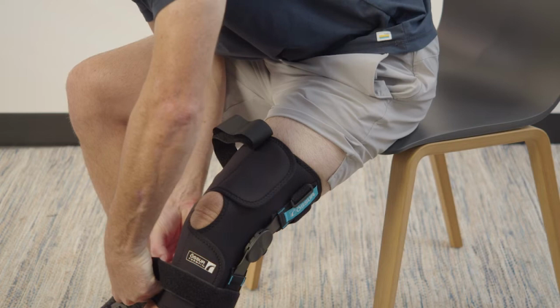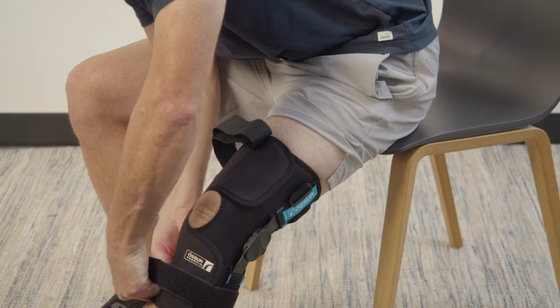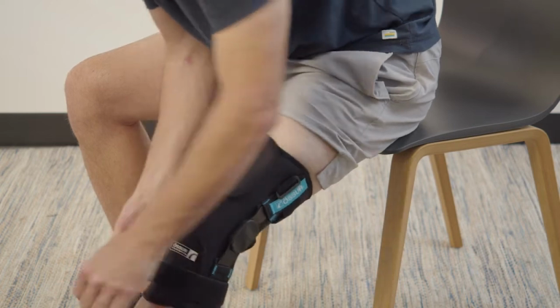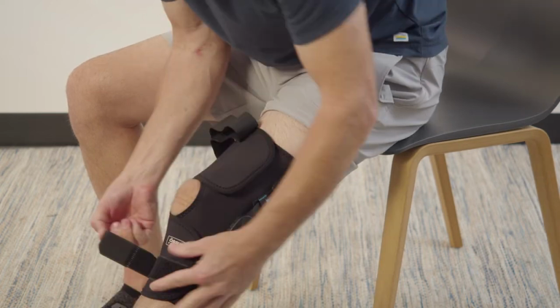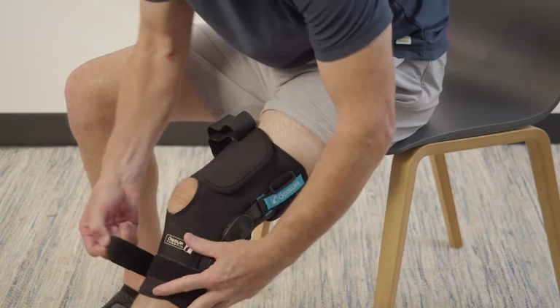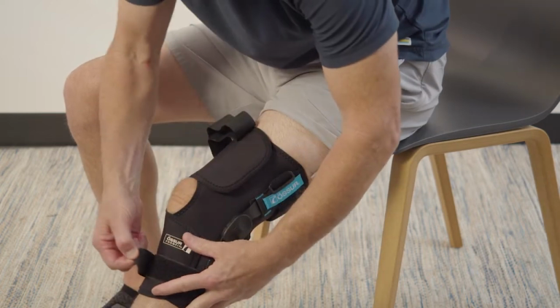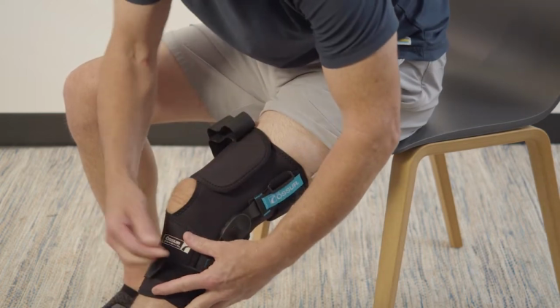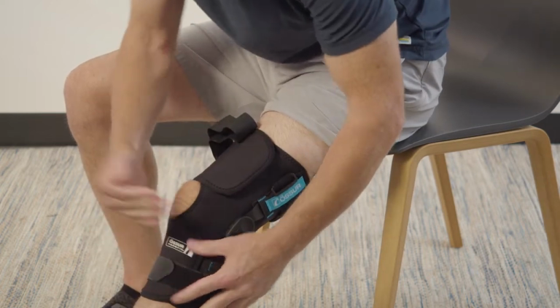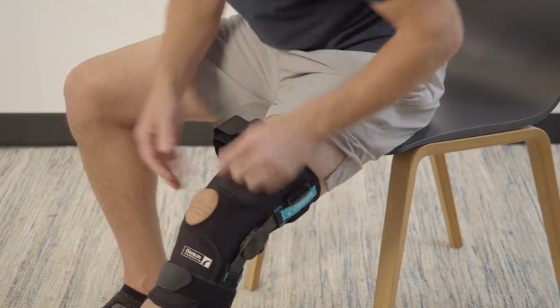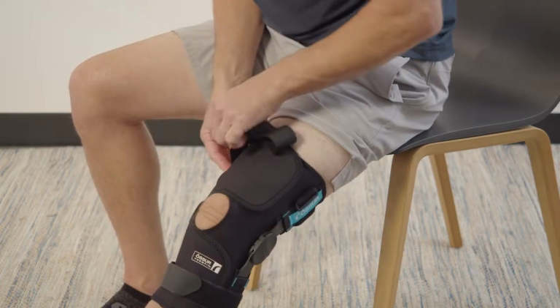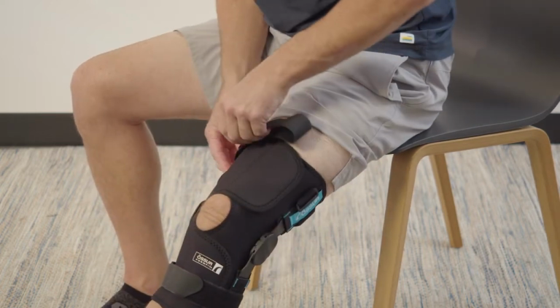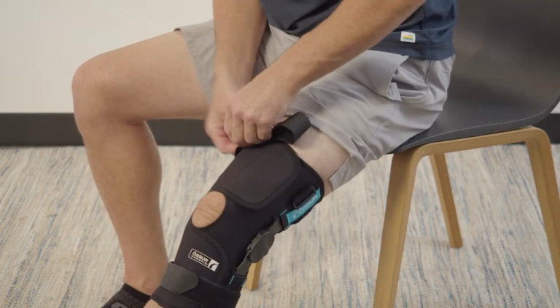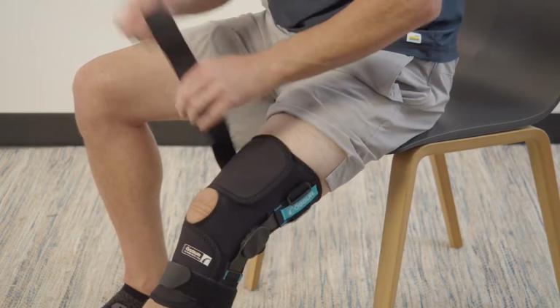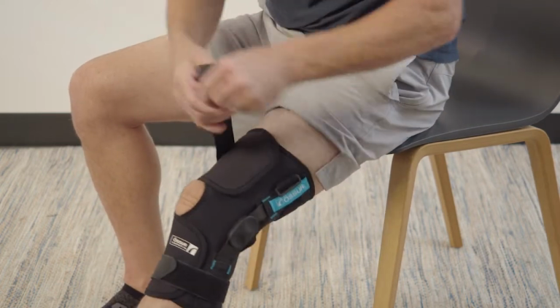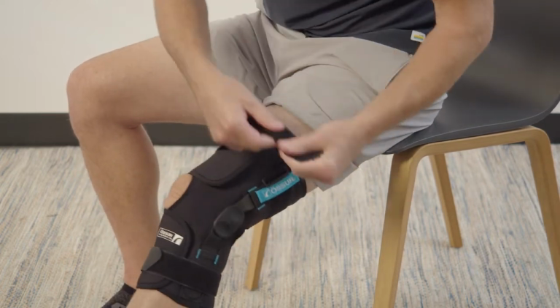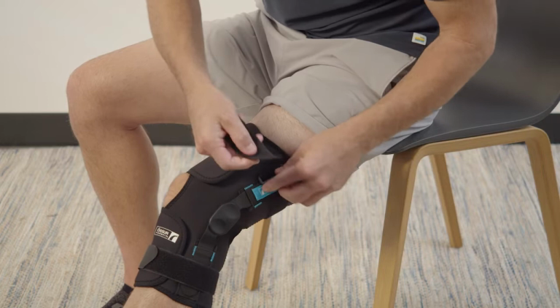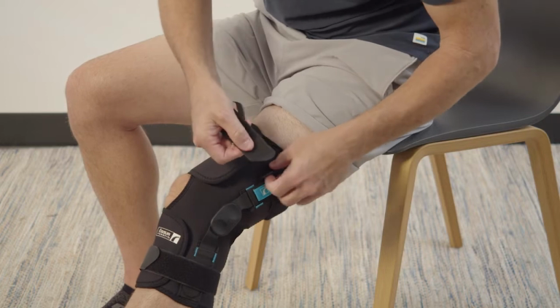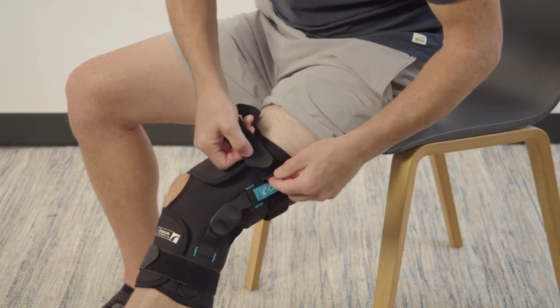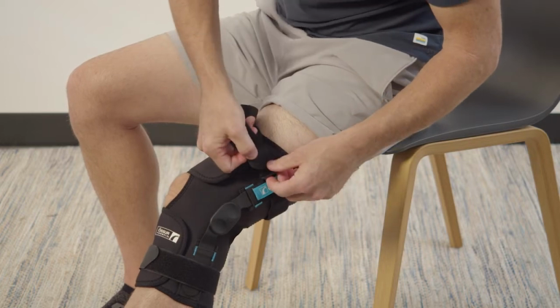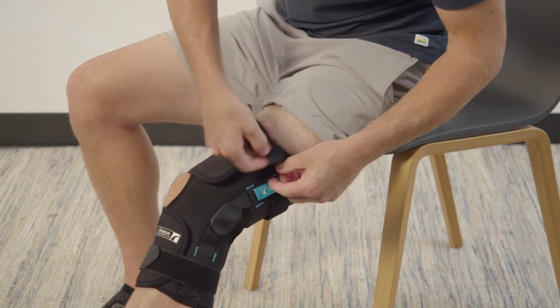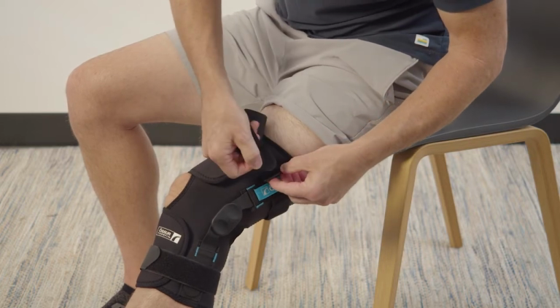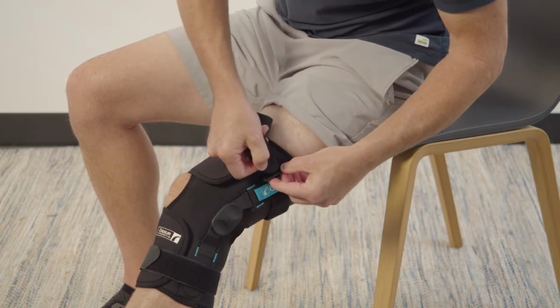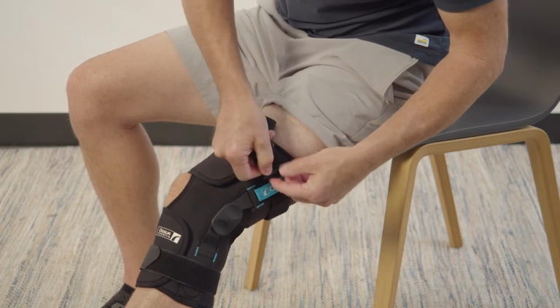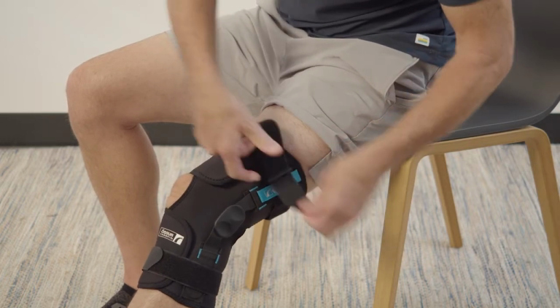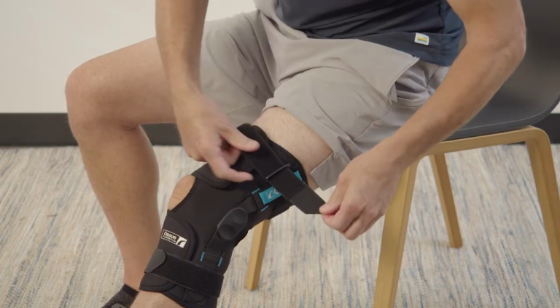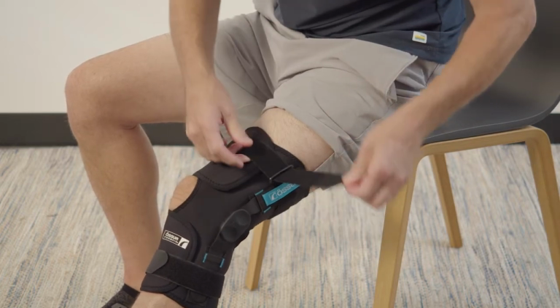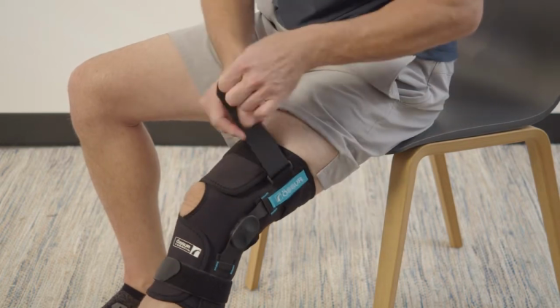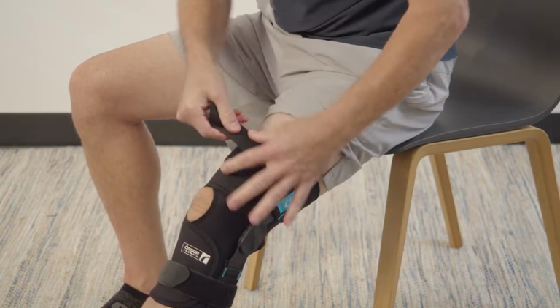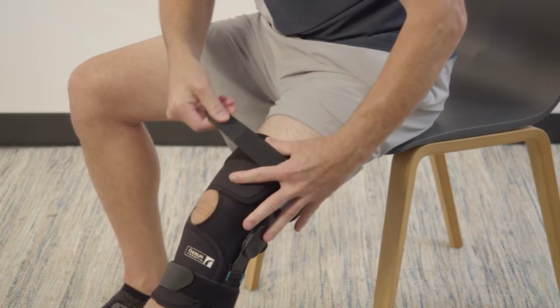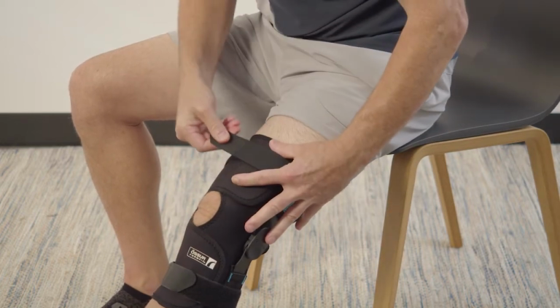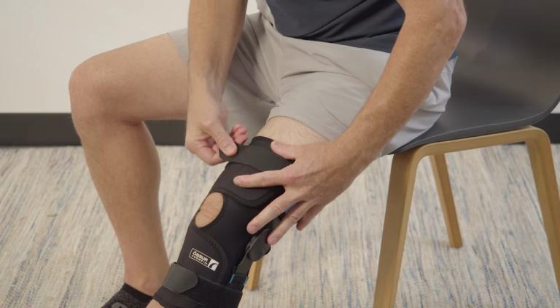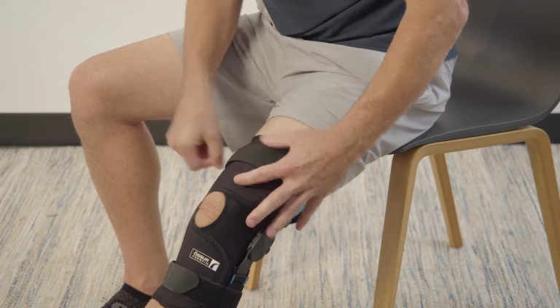The yellow strap tab allows the strap tension behind the leg to adjust to size when fitting. Once all straps are adjusted and fastened as desired, remove the yellow strap tab.